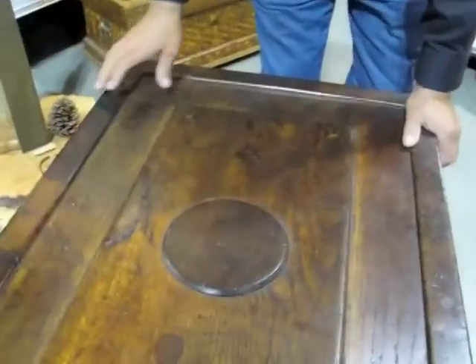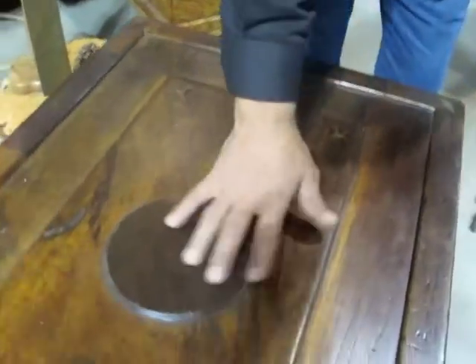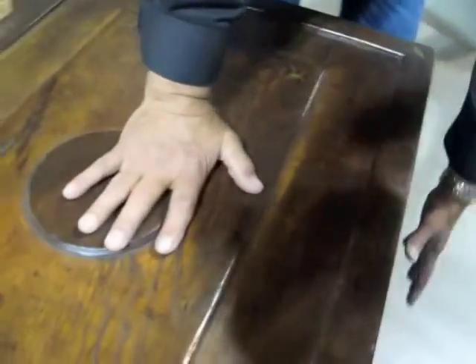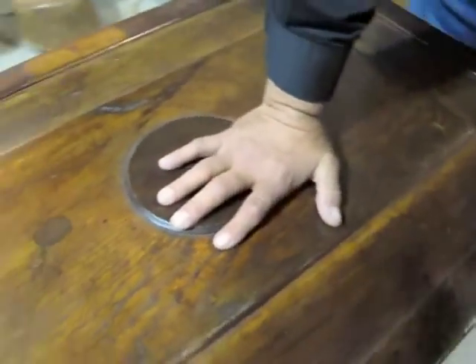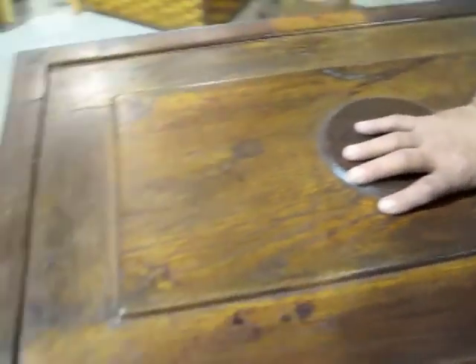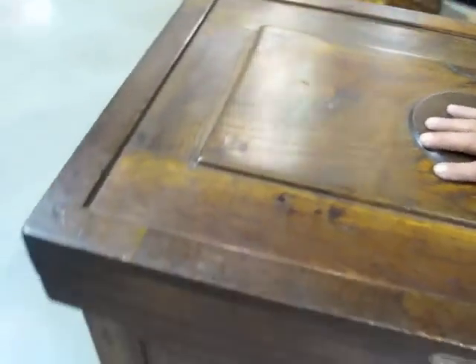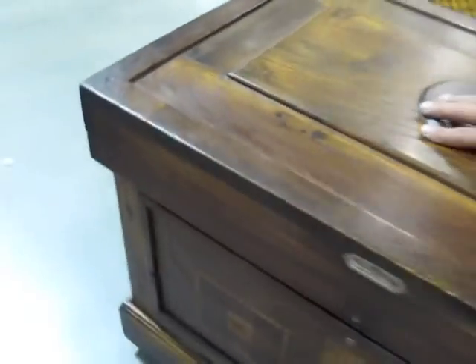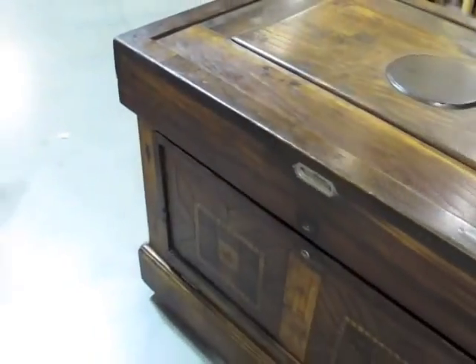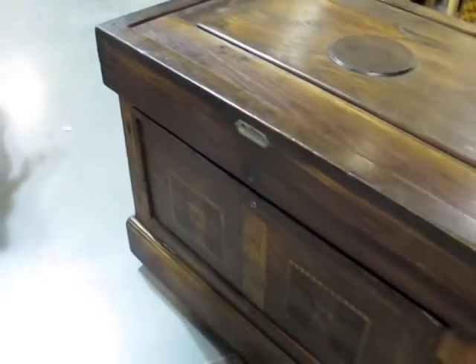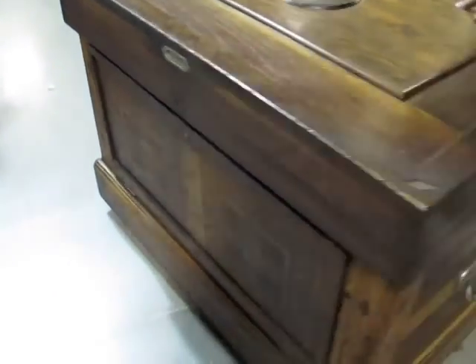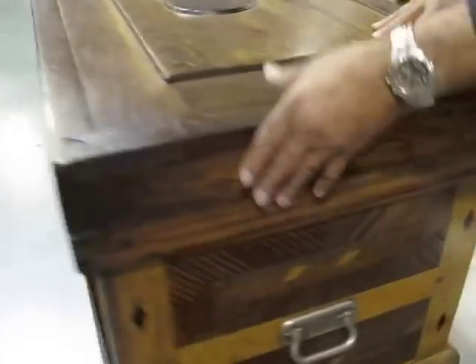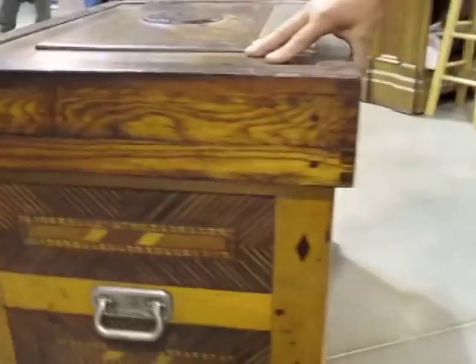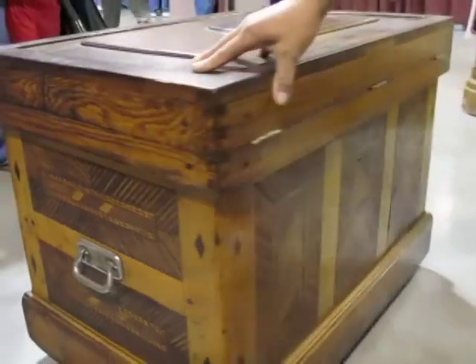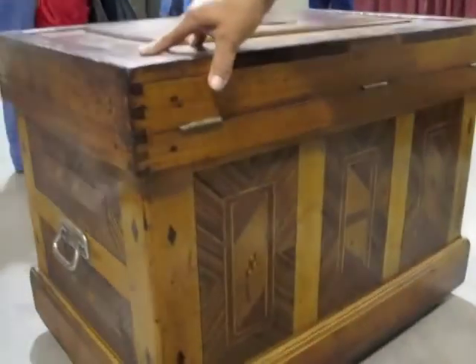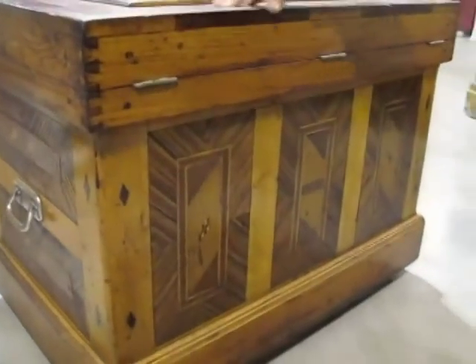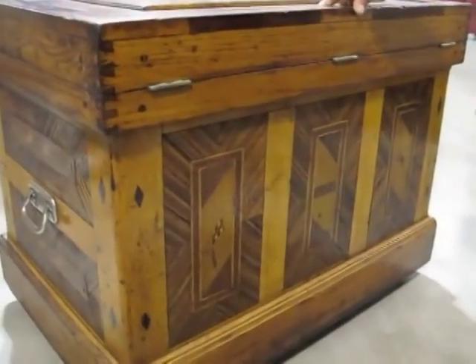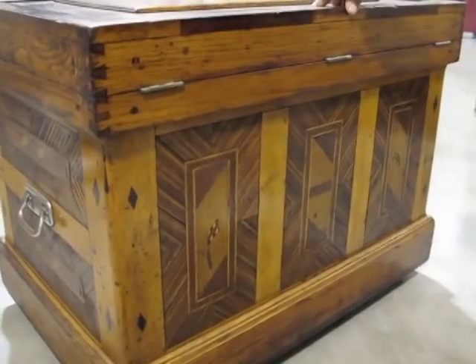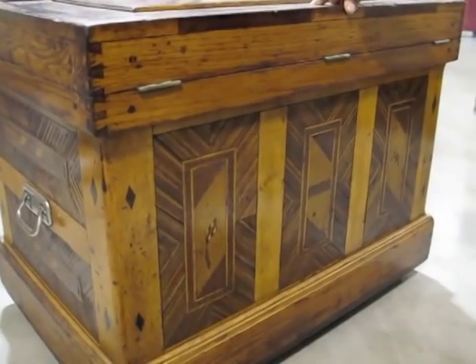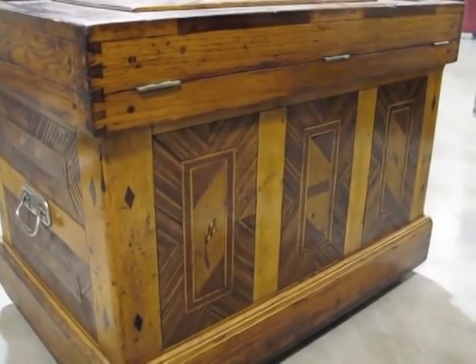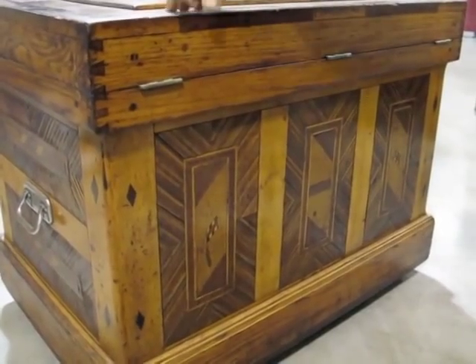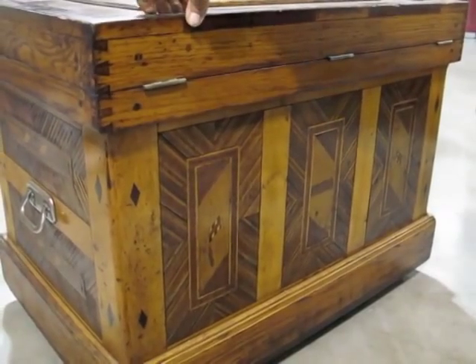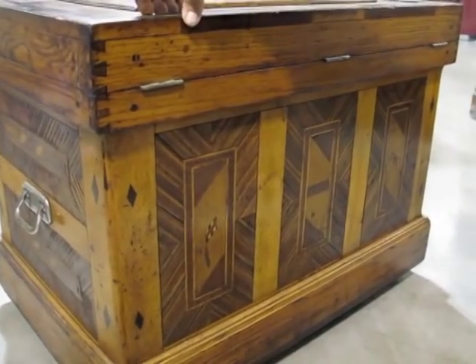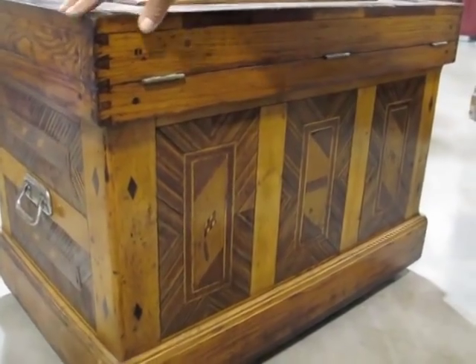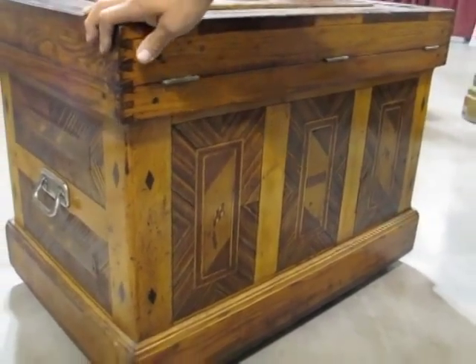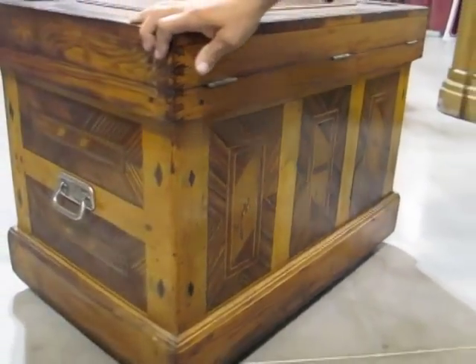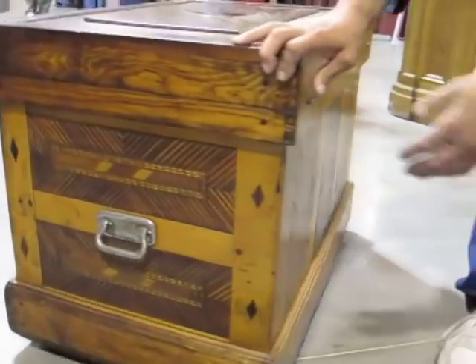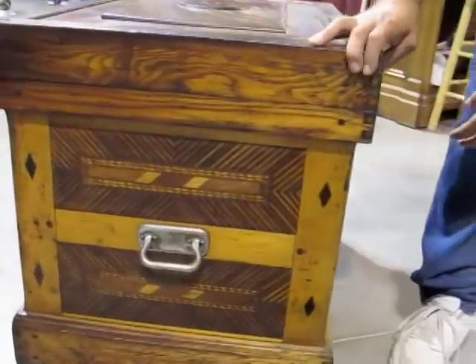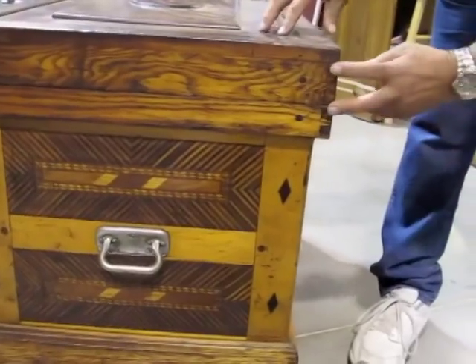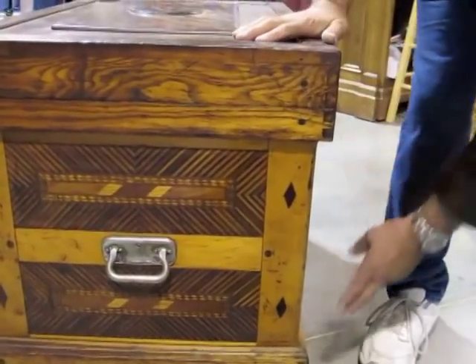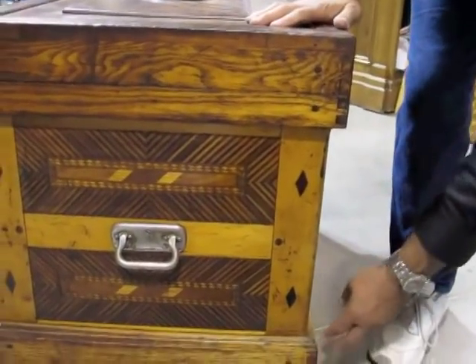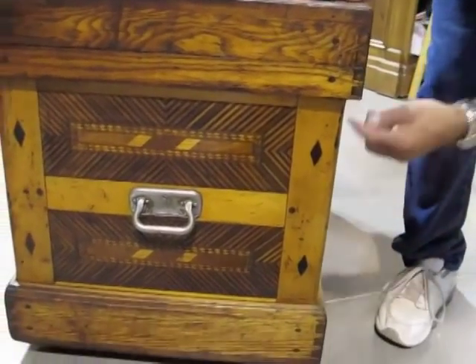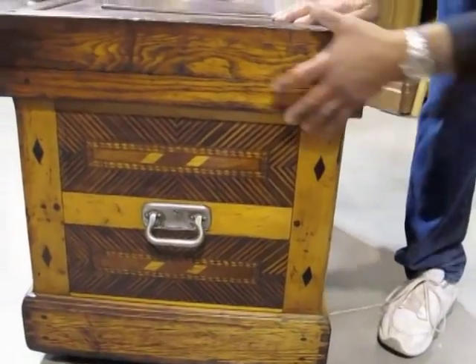The outside is completely full of parquetry on all four sides. The outside and the back is some of the prettiest — against the wall, never been seen. It's all dovetailed together with box joints.